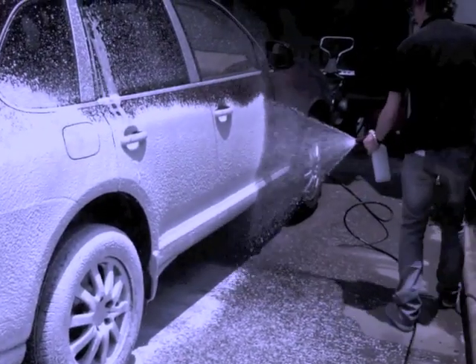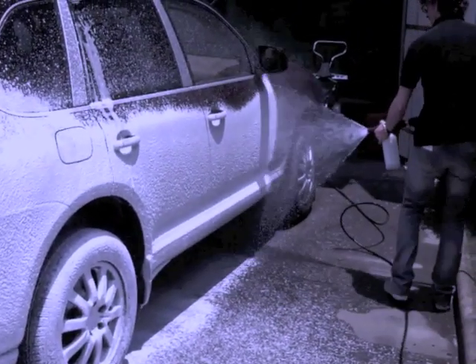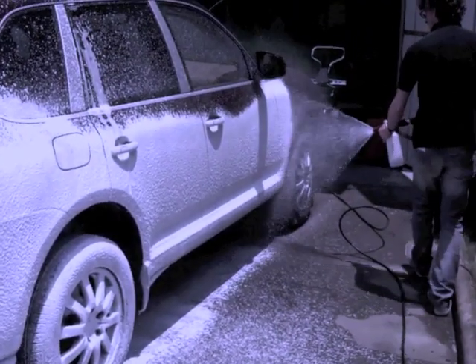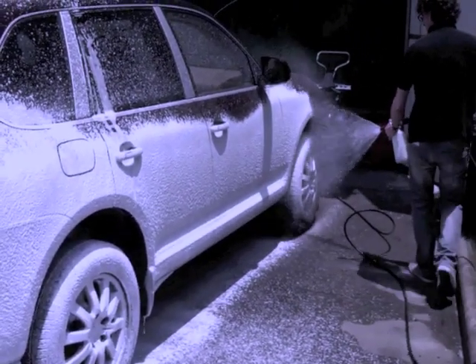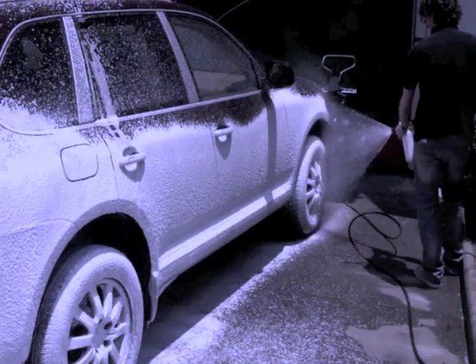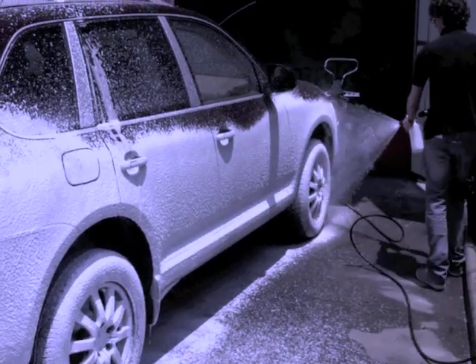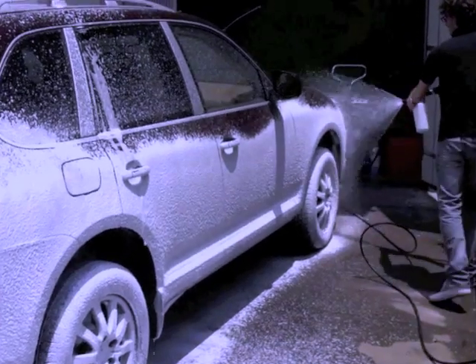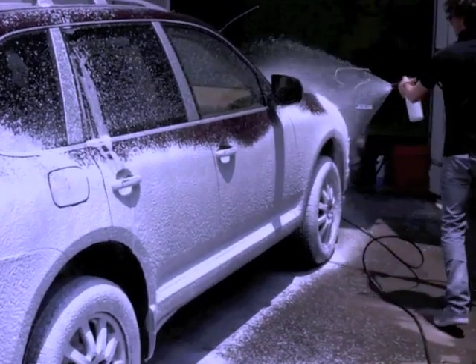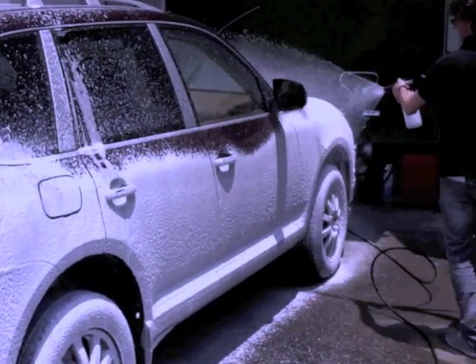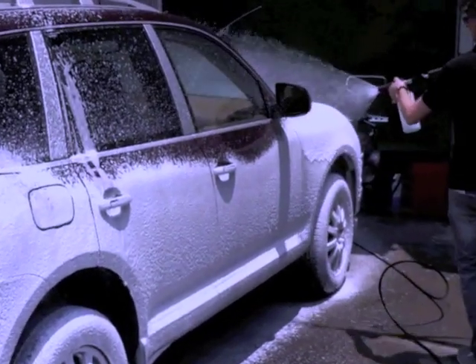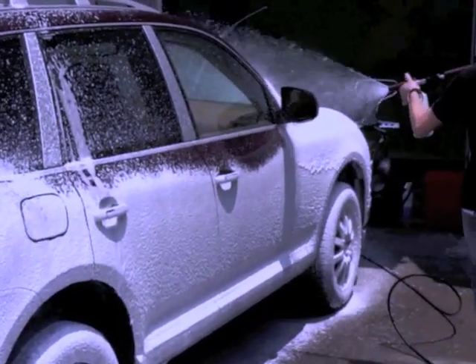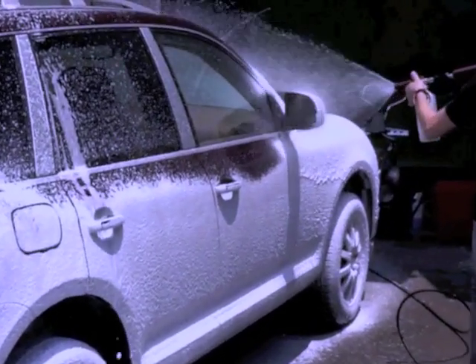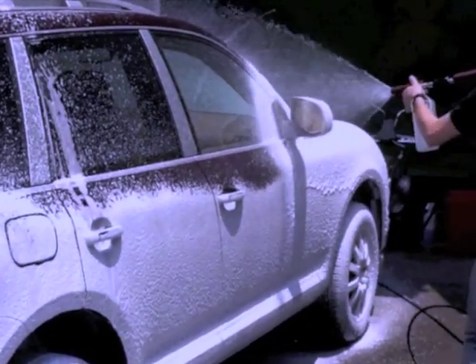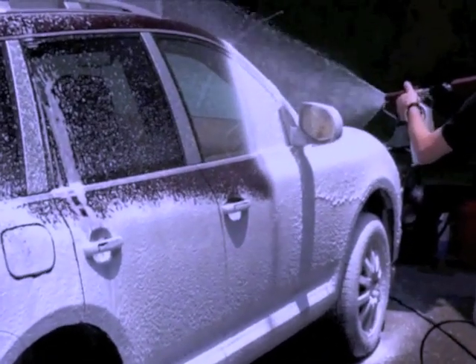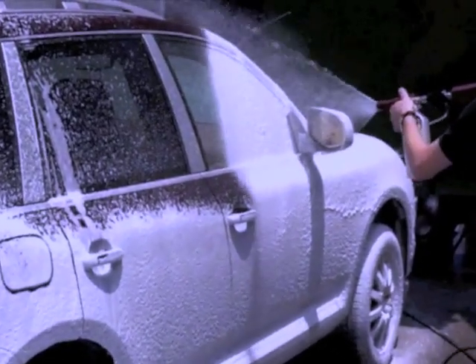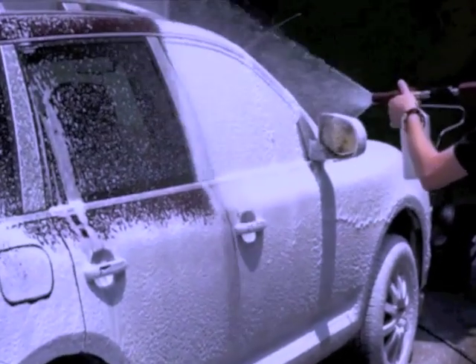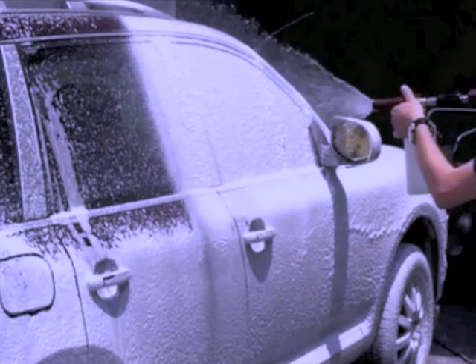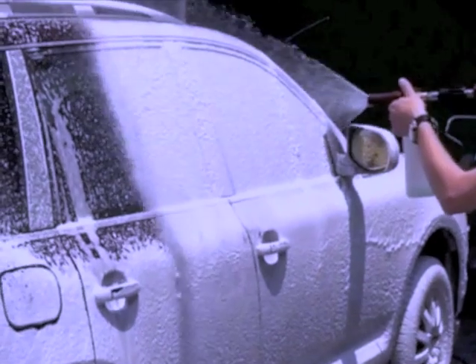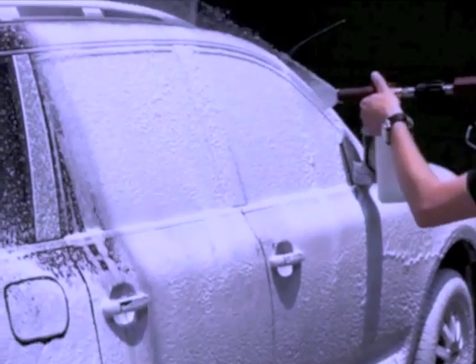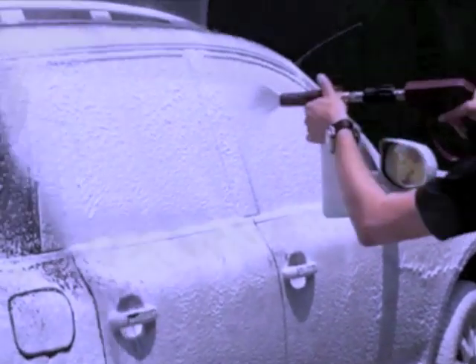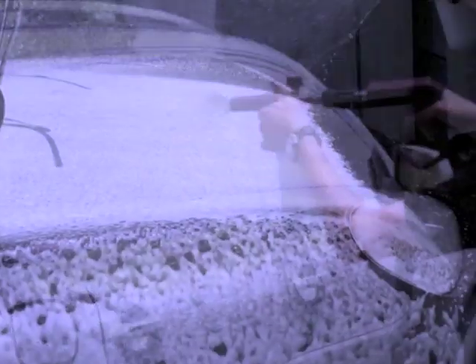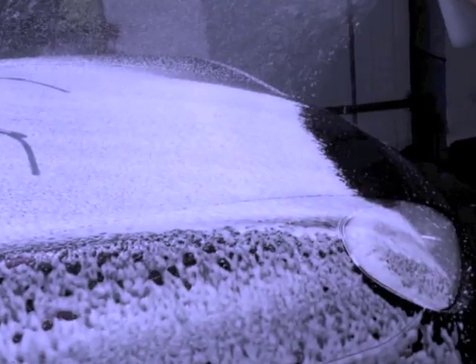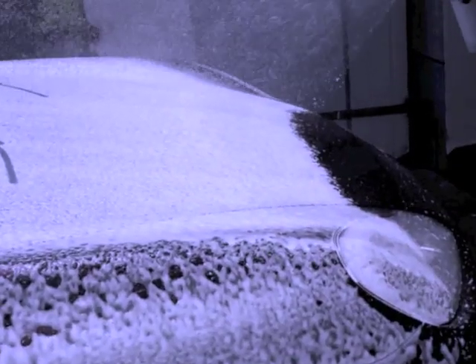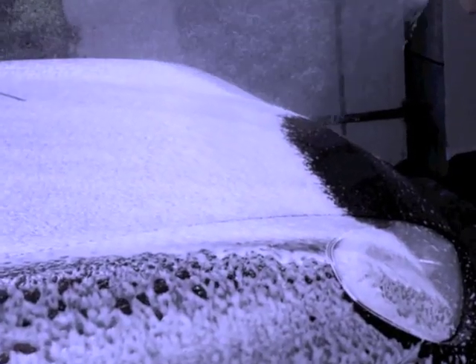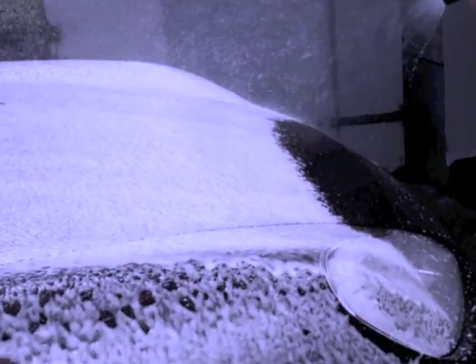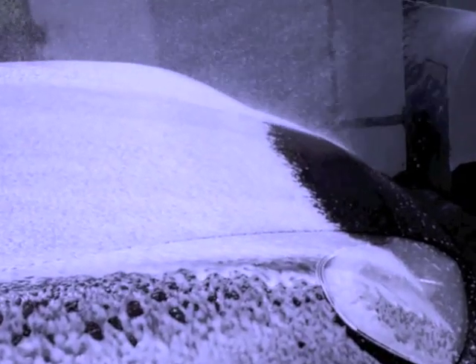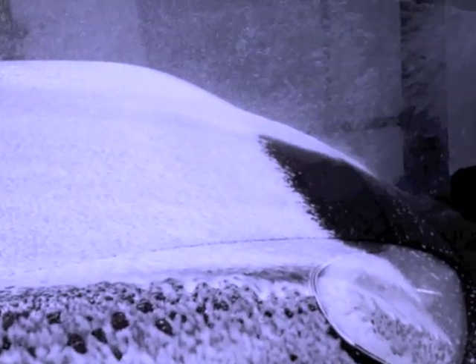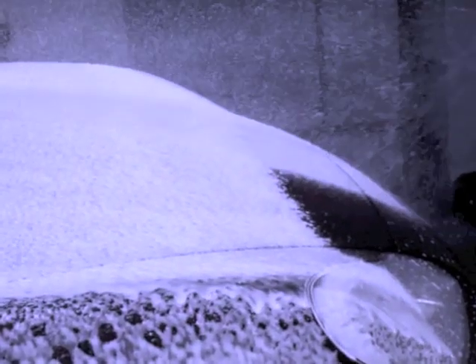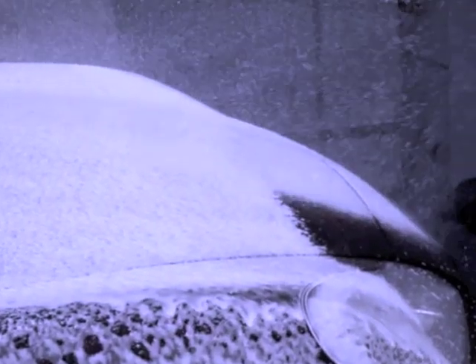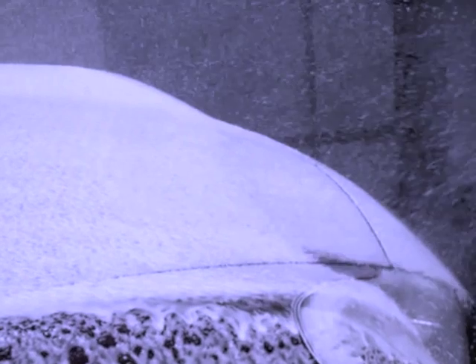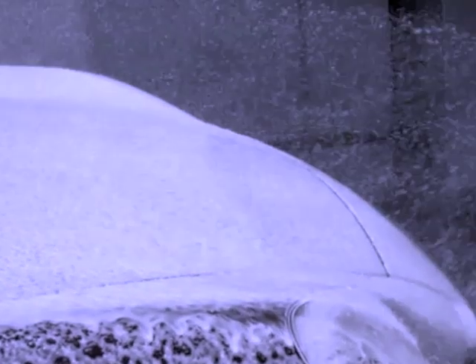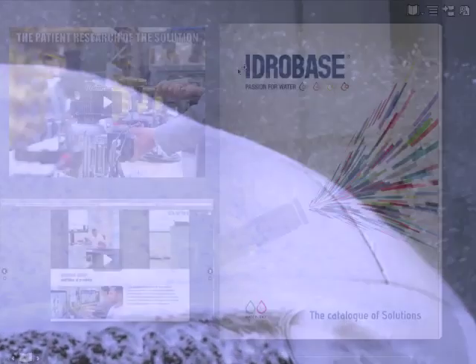CLEP DE RIPPARATORI NO-TOUCH WASHING SYSTEM offers a complete range of foam lances marked by great attention to materials used to guarantee the best outcome and reliability for the end user.